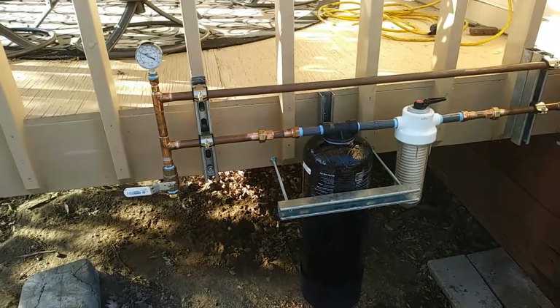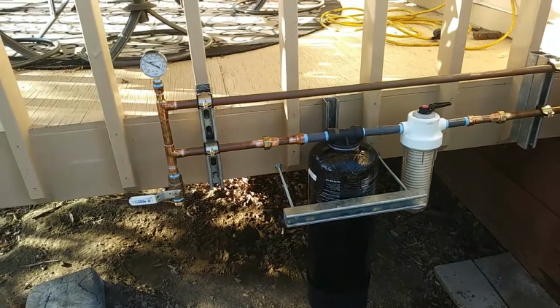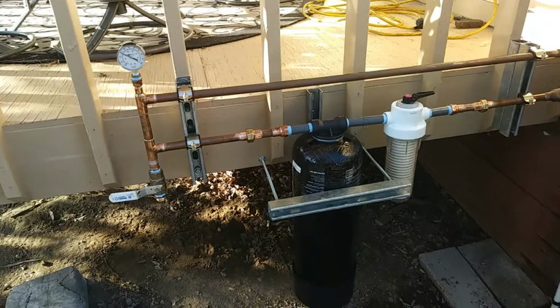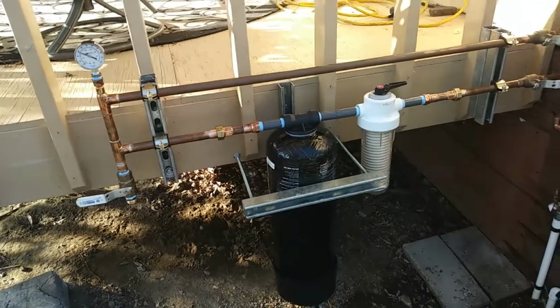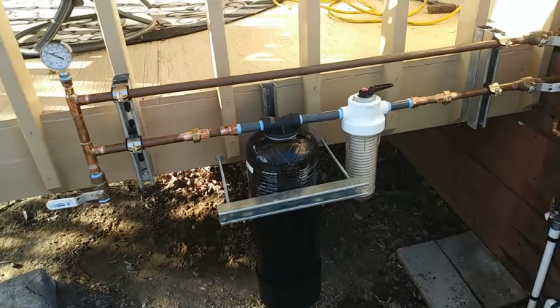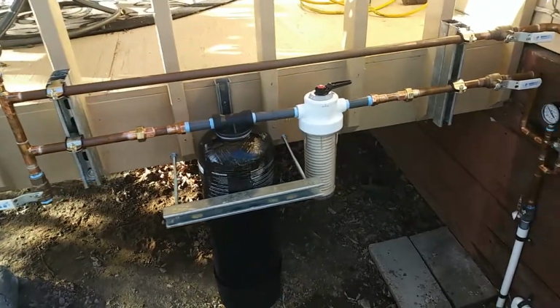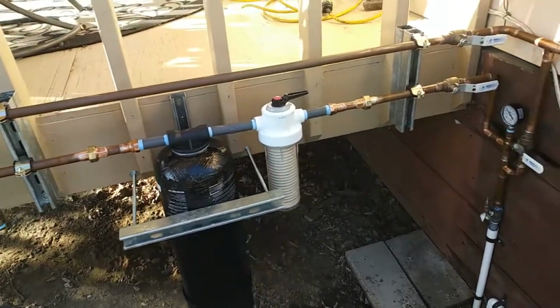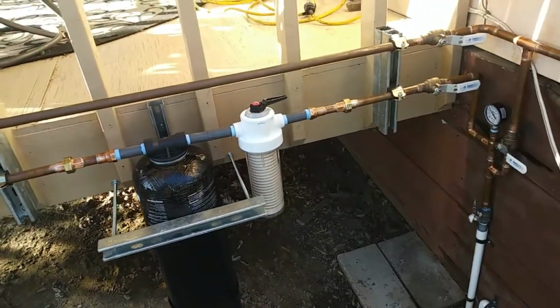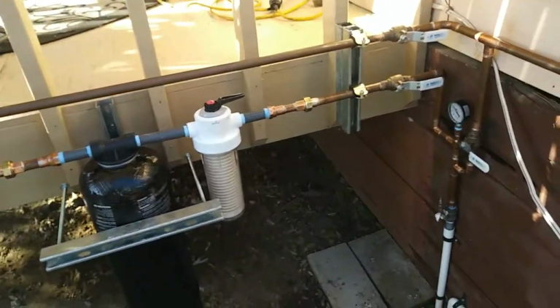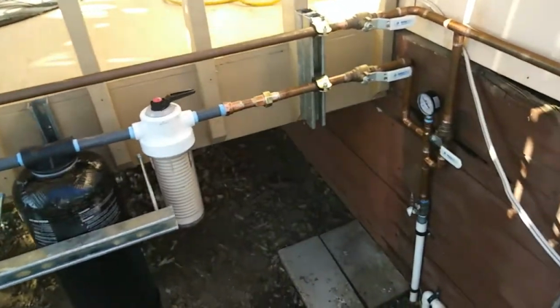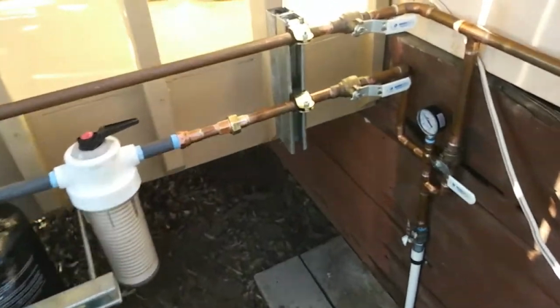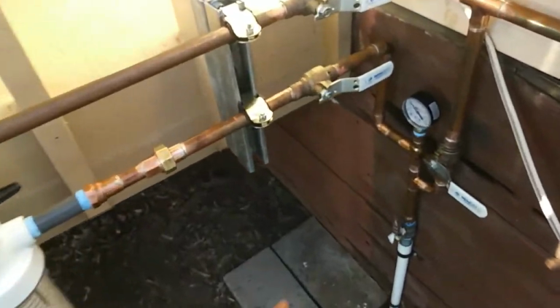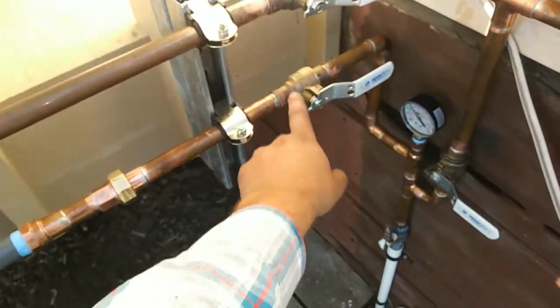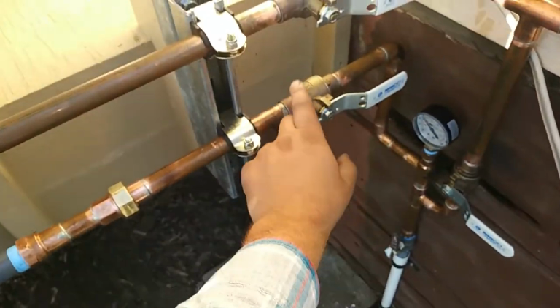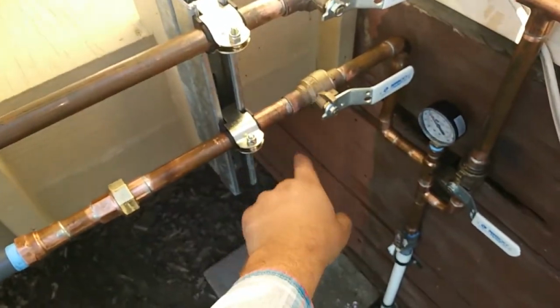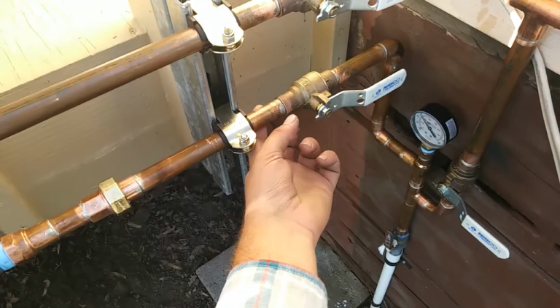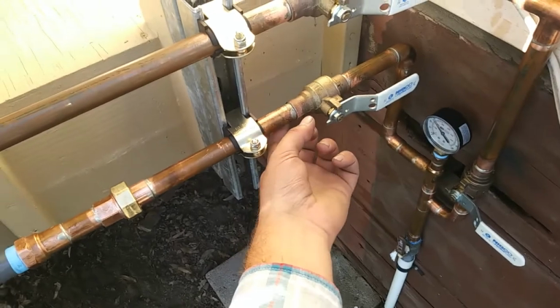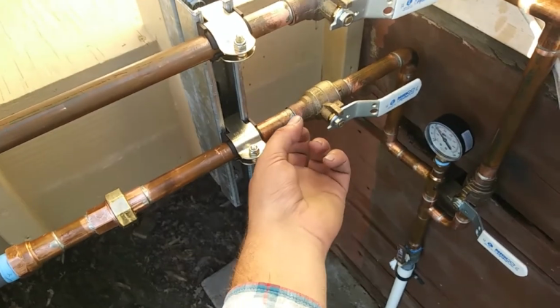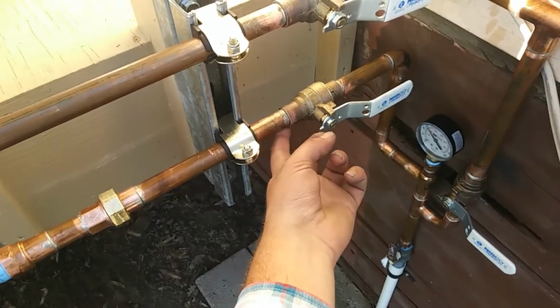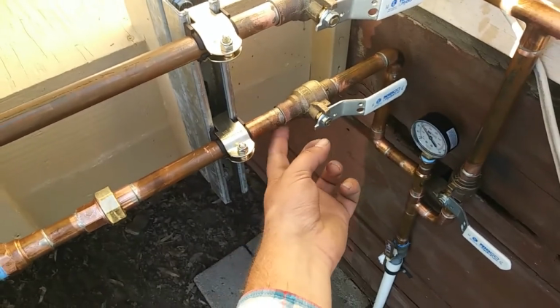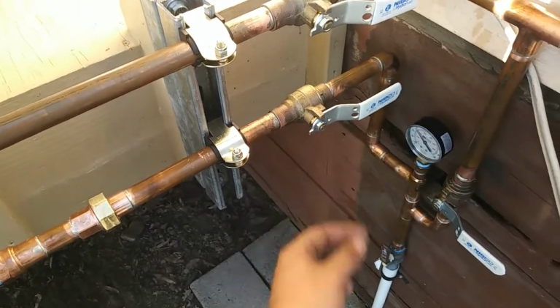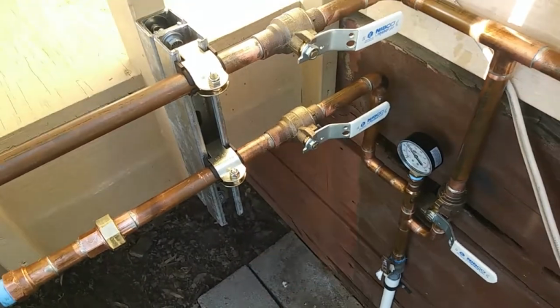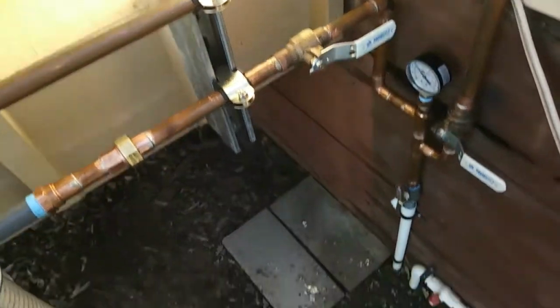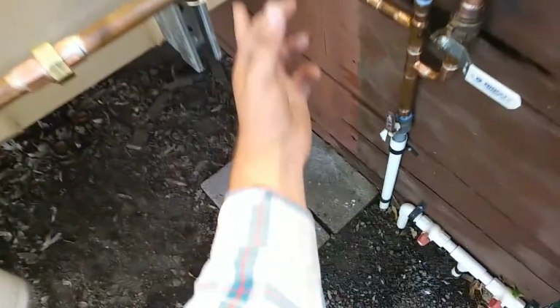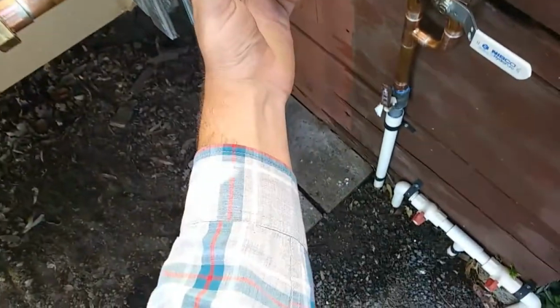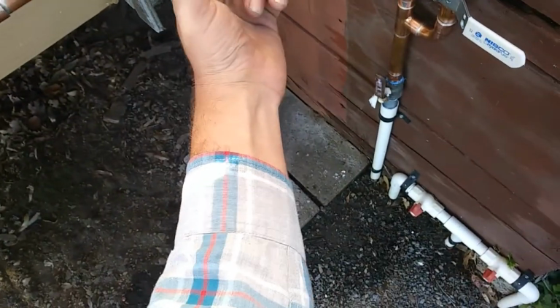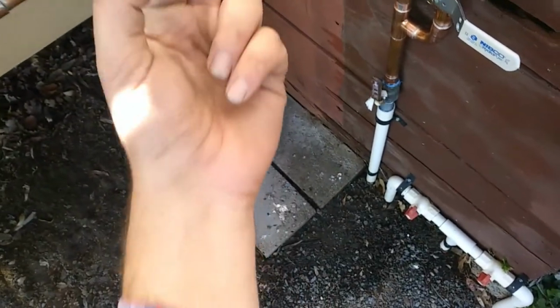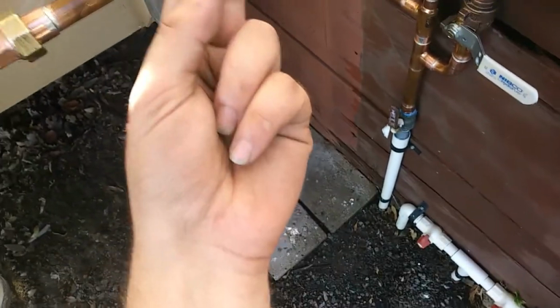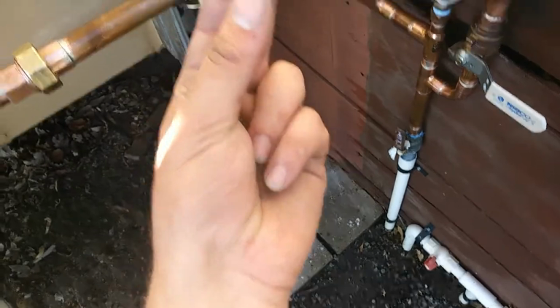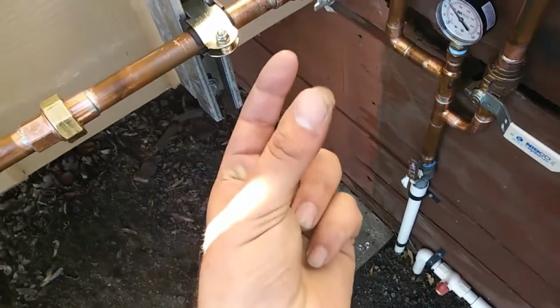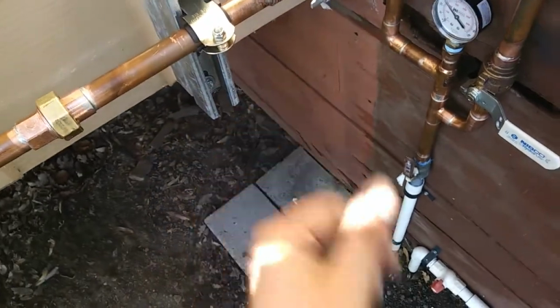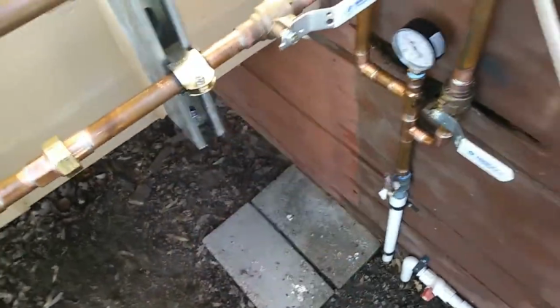There it is, all finished and leak checked. Had a couple of these silicon bronze valves give me a little trouble there for a minute, but not anymore though.